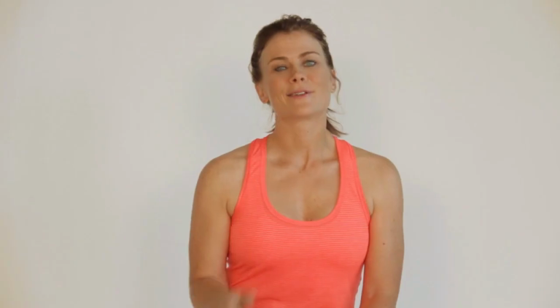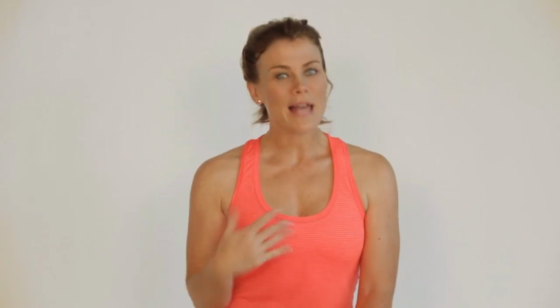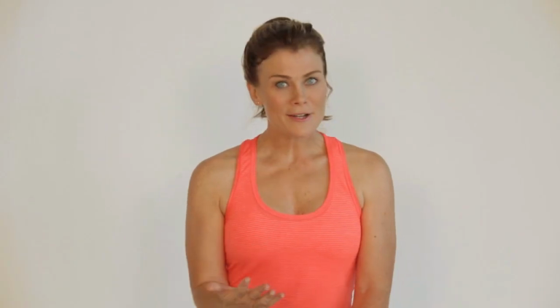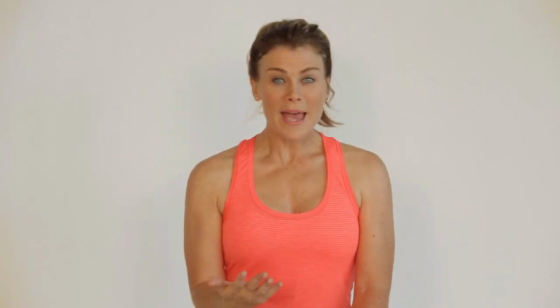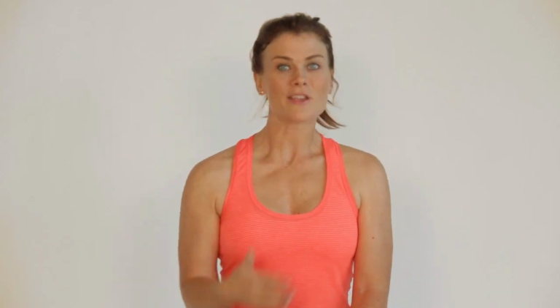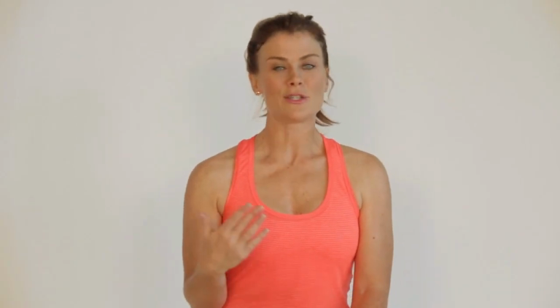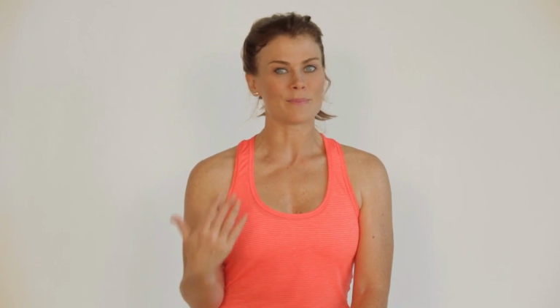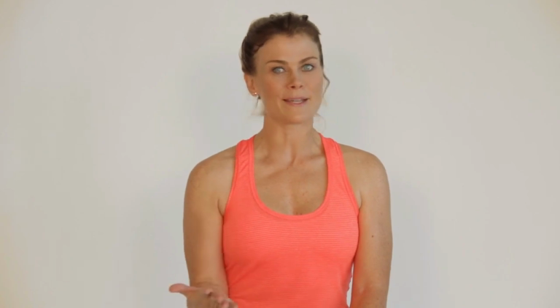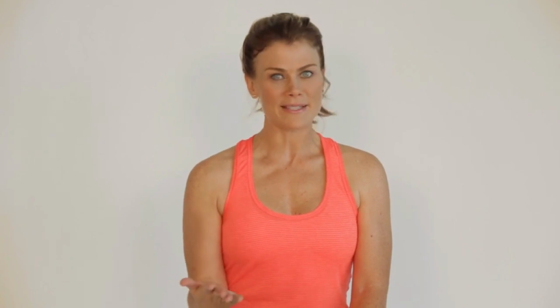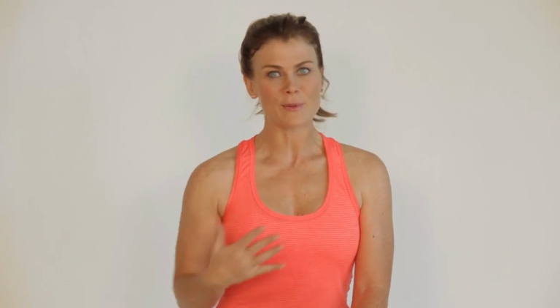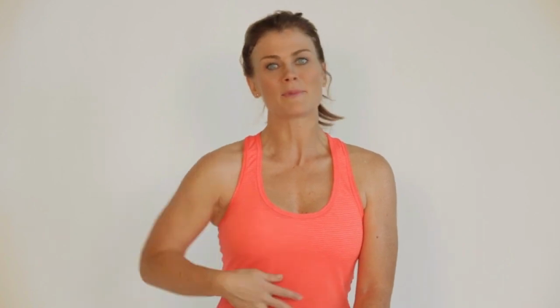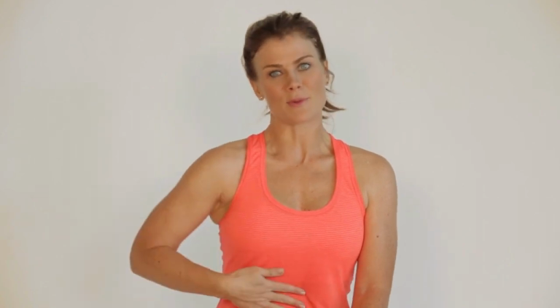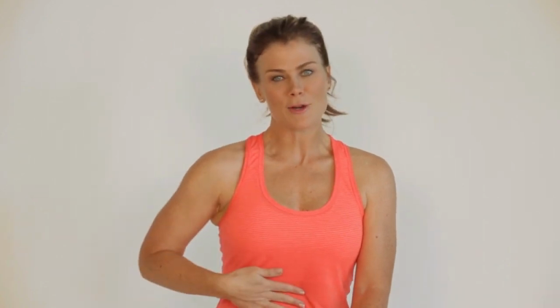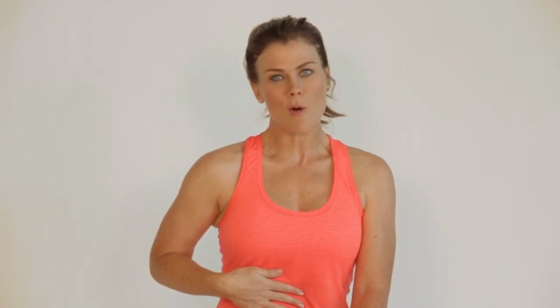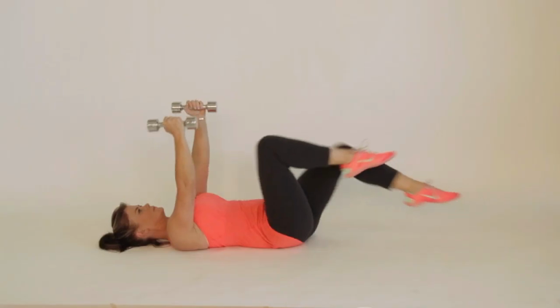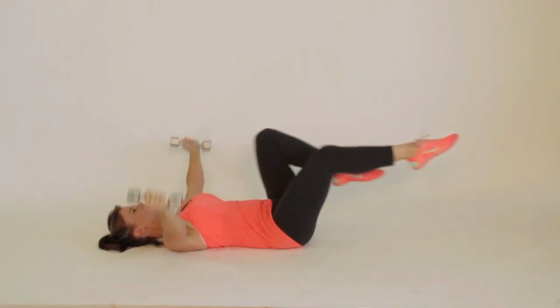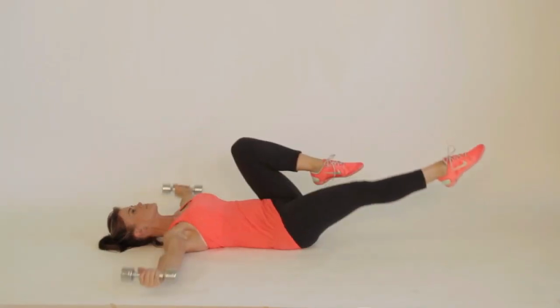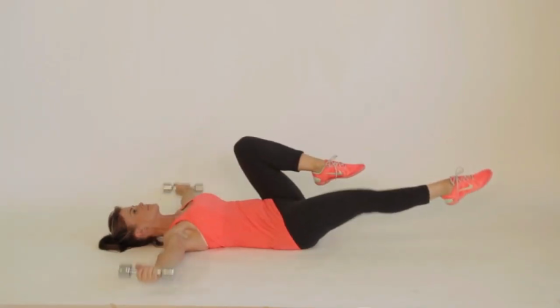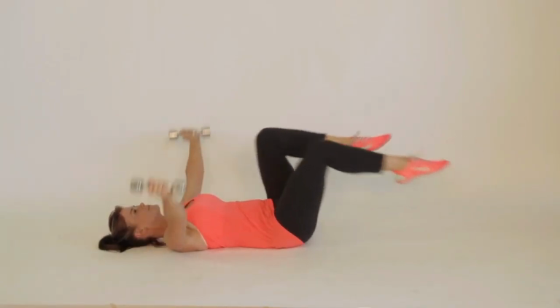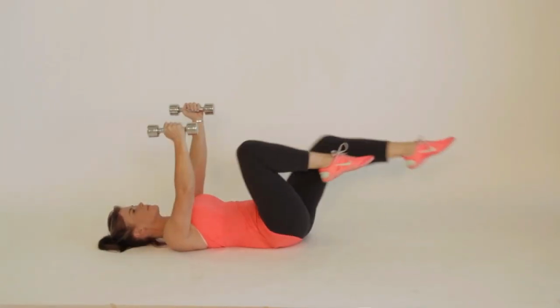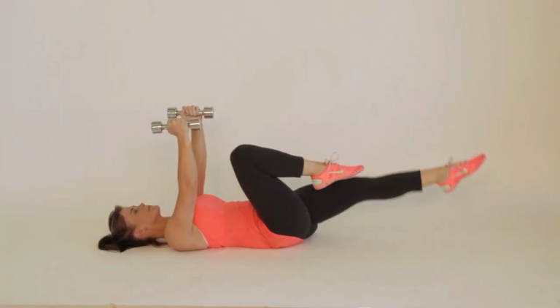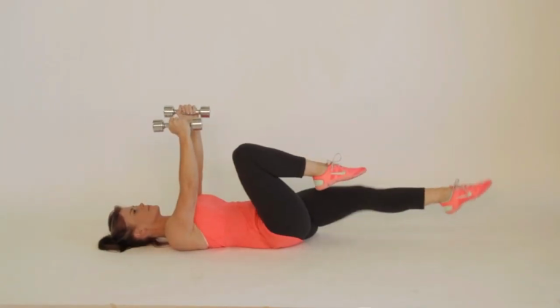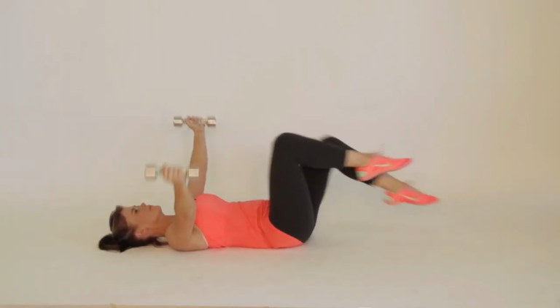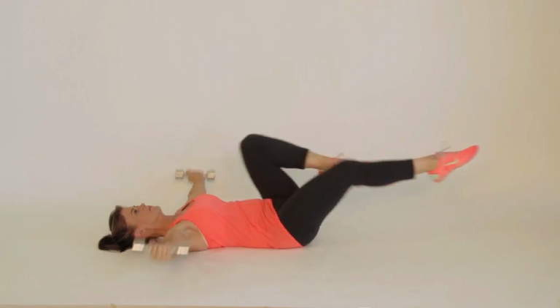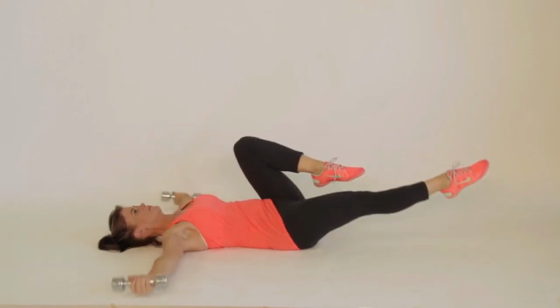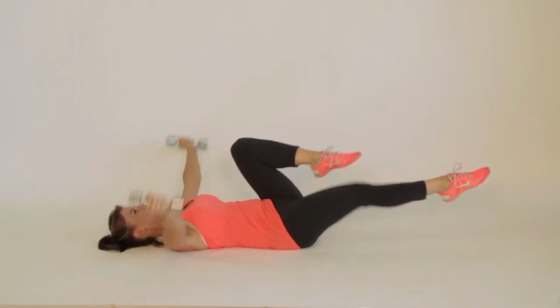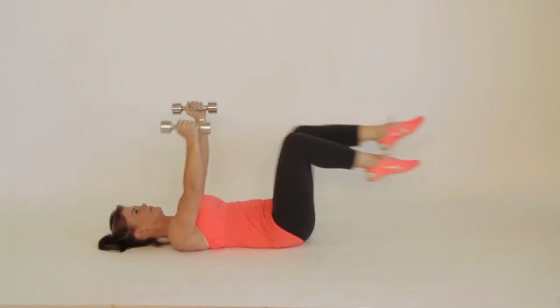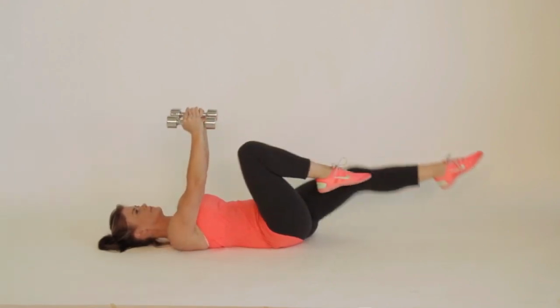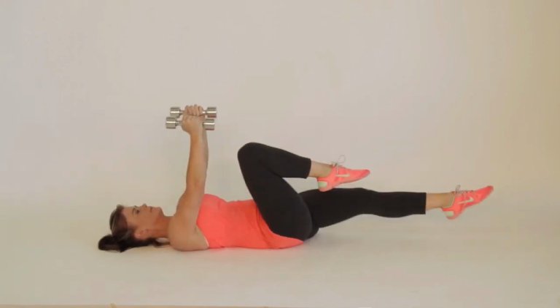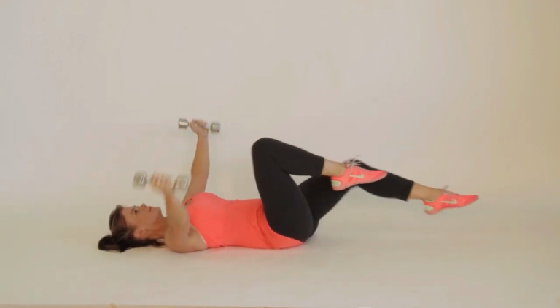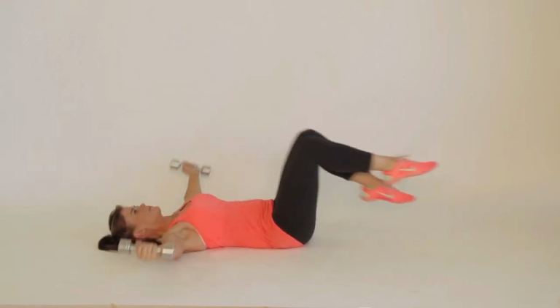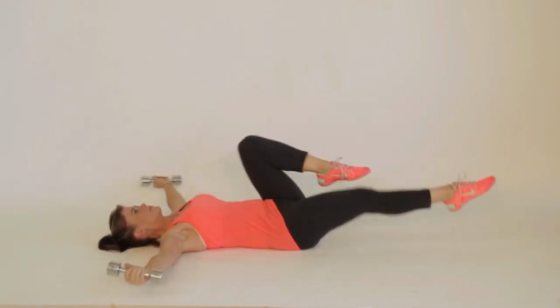You lie down on your back. You're going to do some basic bicycle reps which work out your core, but at the same time you're going to incorporate an upper body workout so you're getting those front deltoids worked out too.